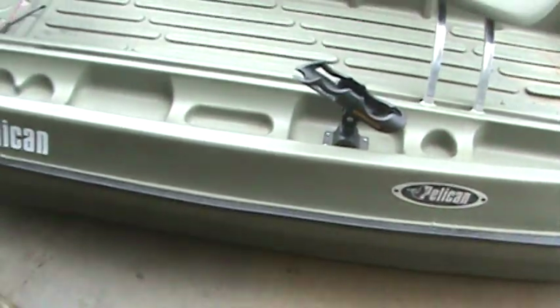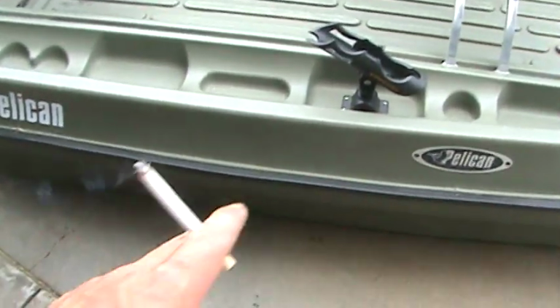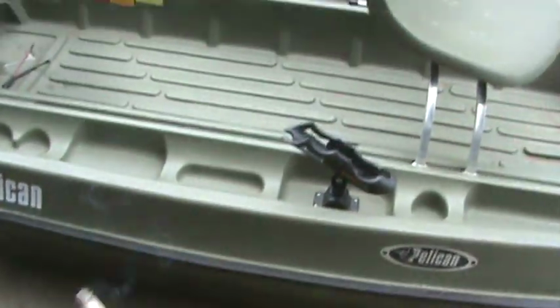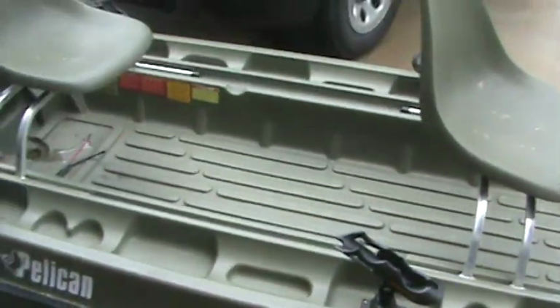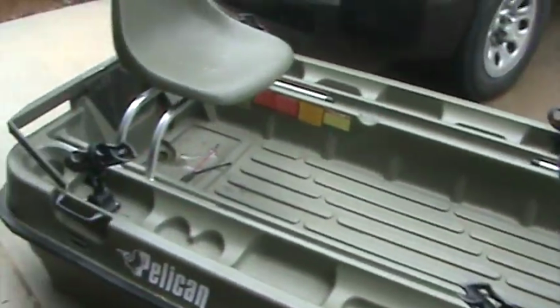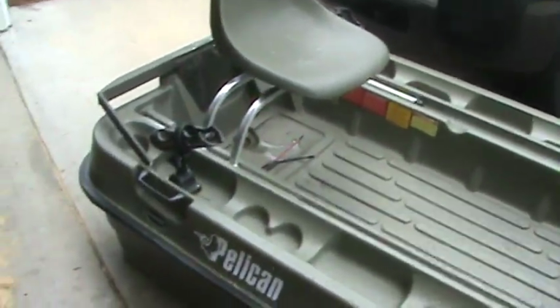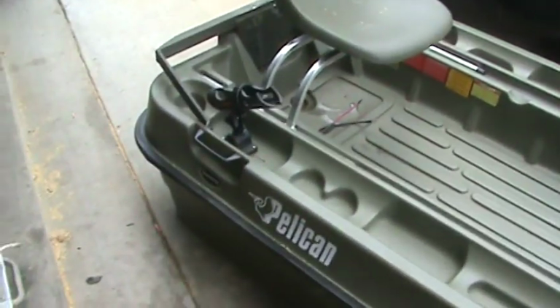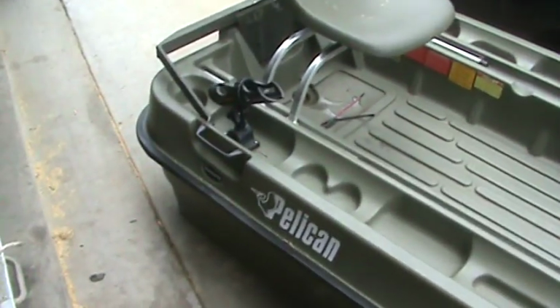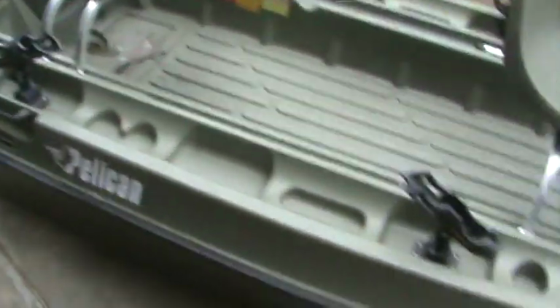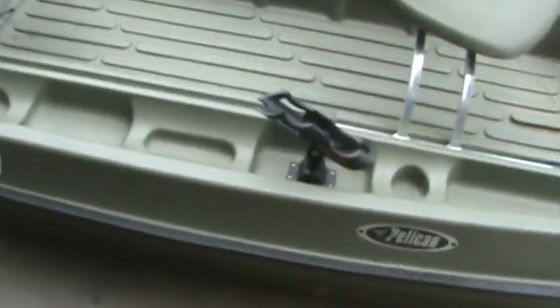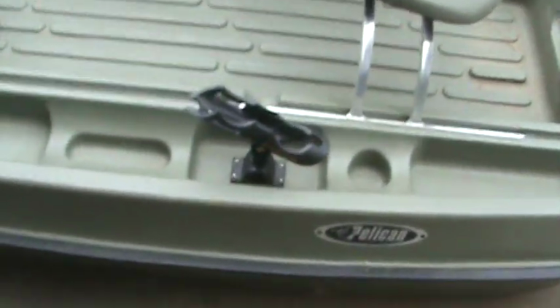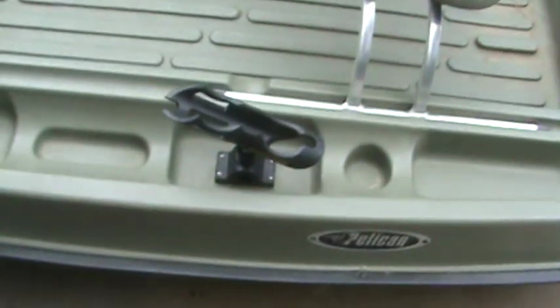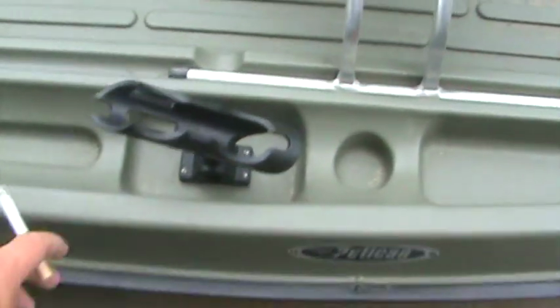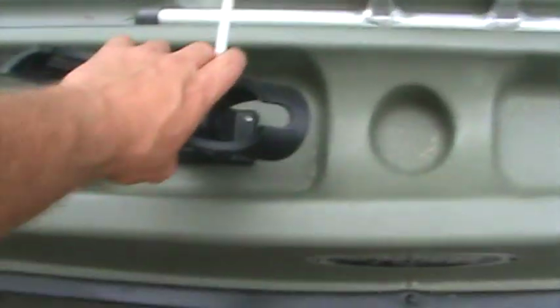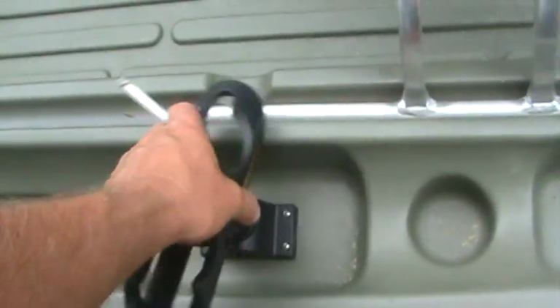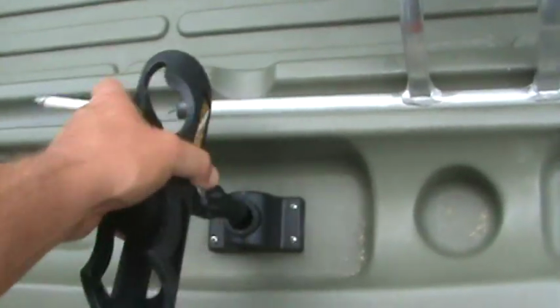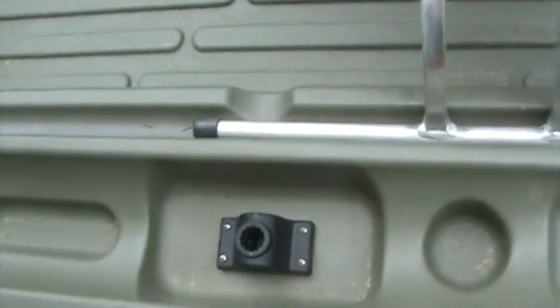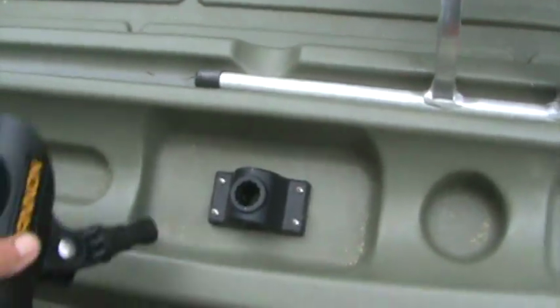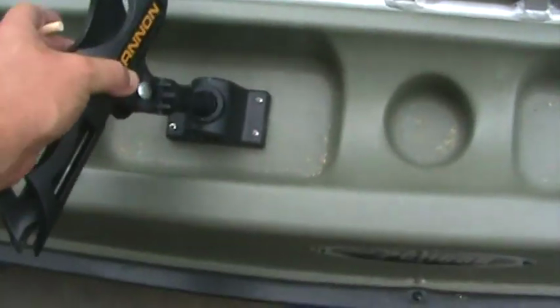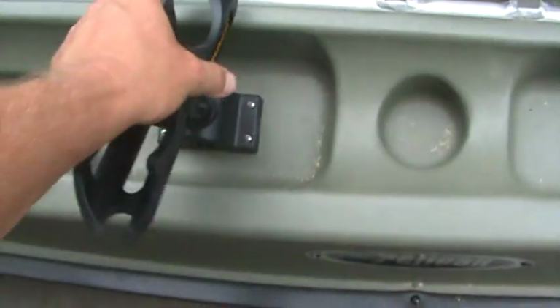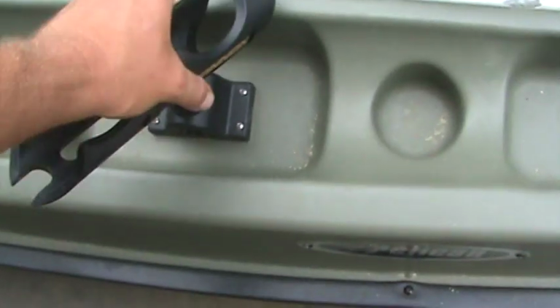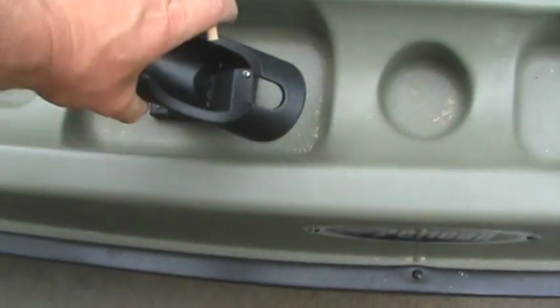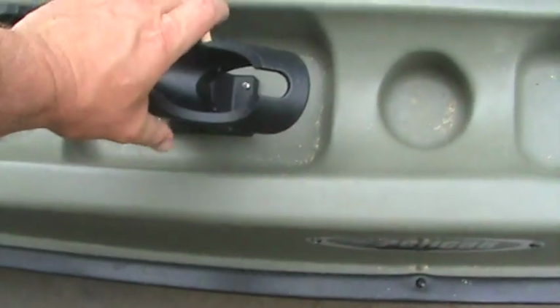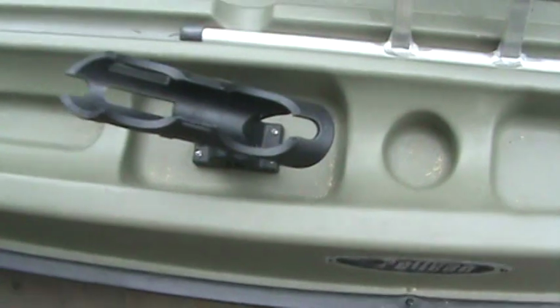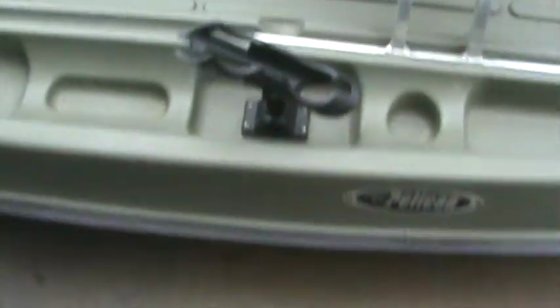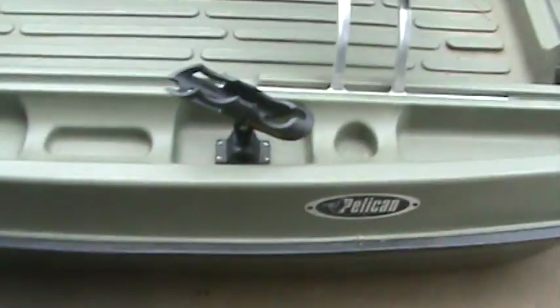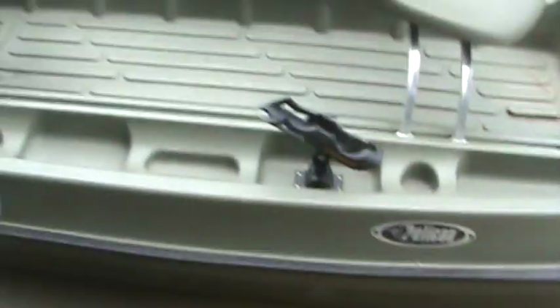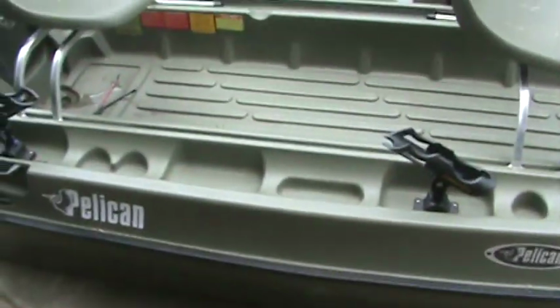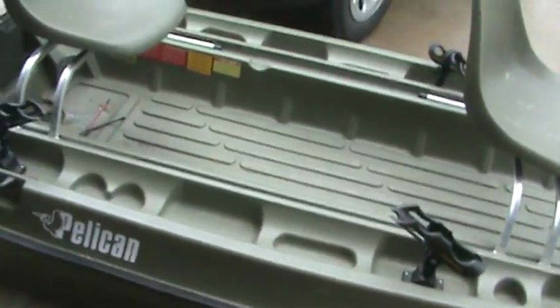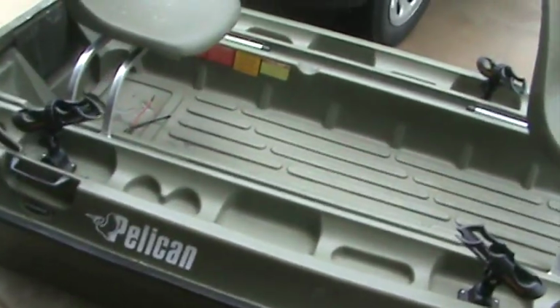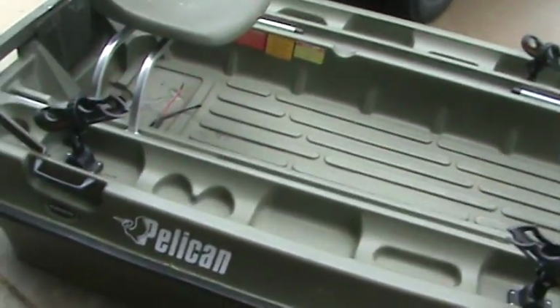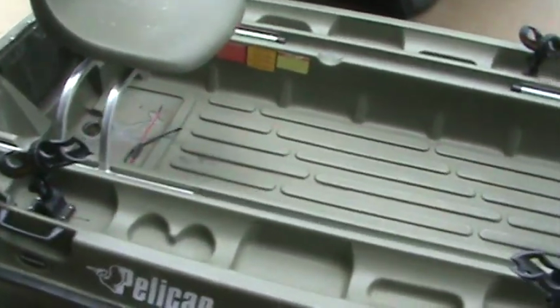First thing you can see there, I've got four Cannon rod holders. They come out fairly easily and you can put them in place, tilt them up and down — y'all probably know how those work.